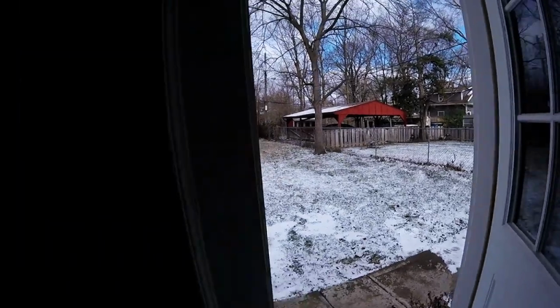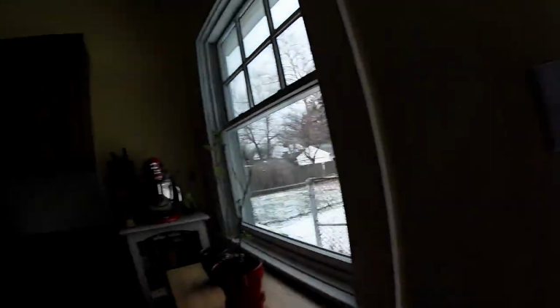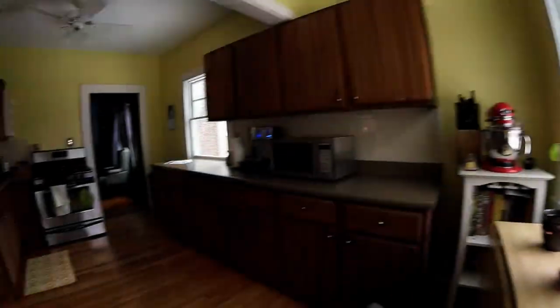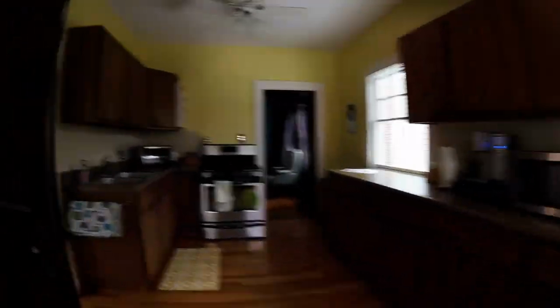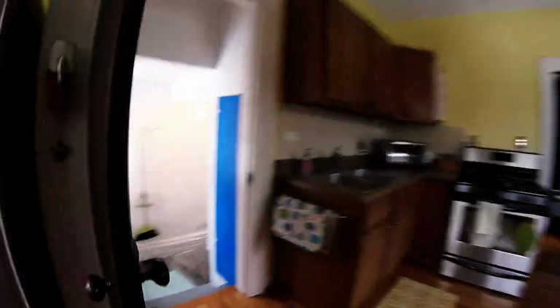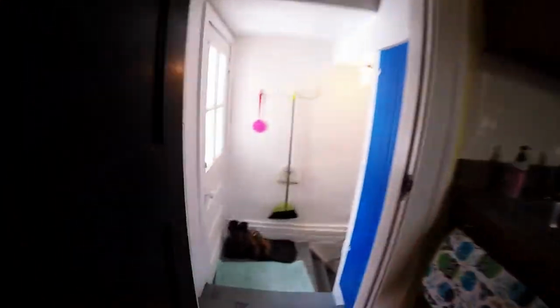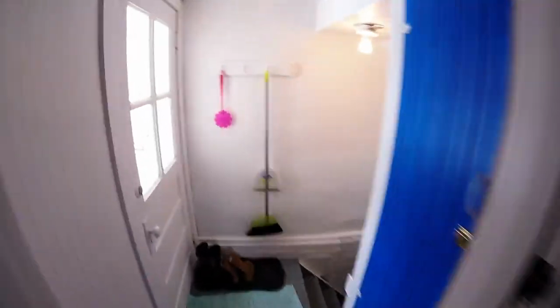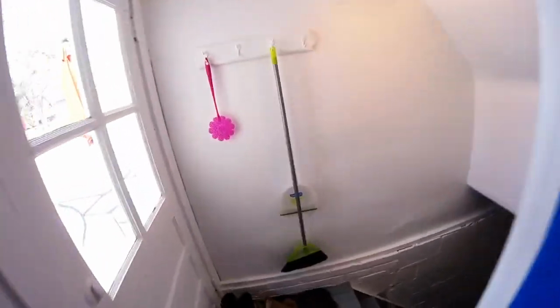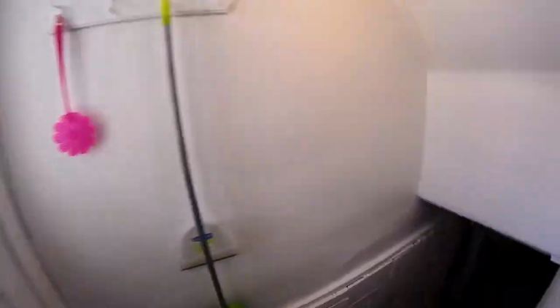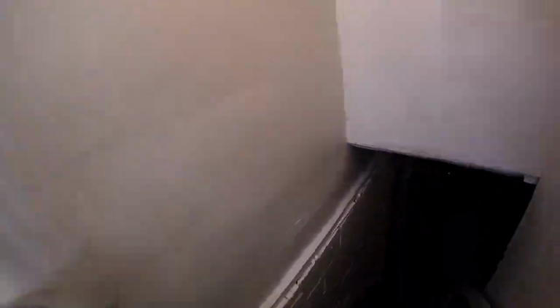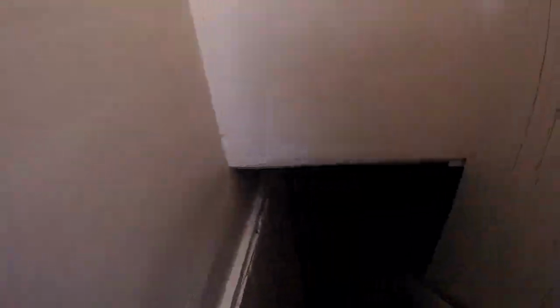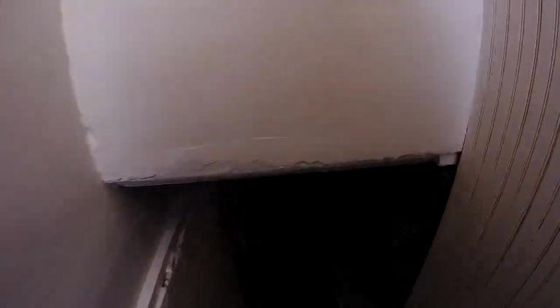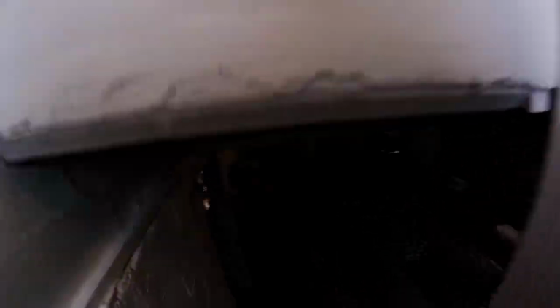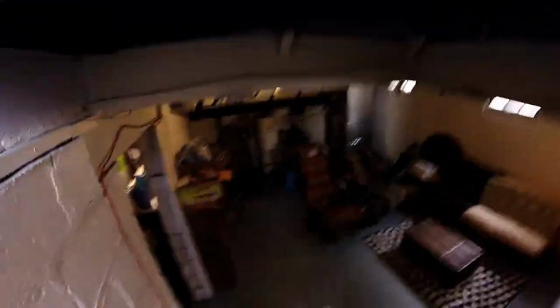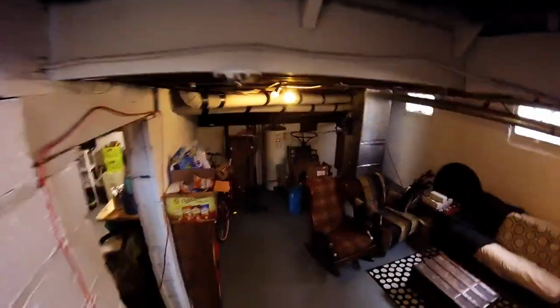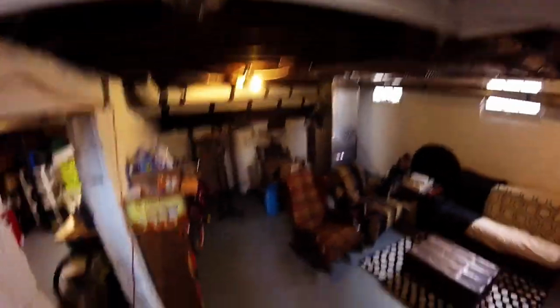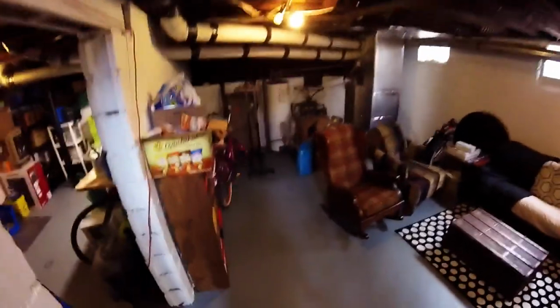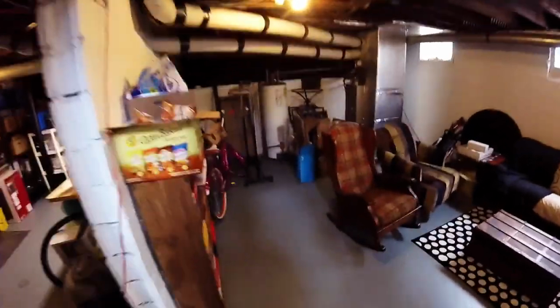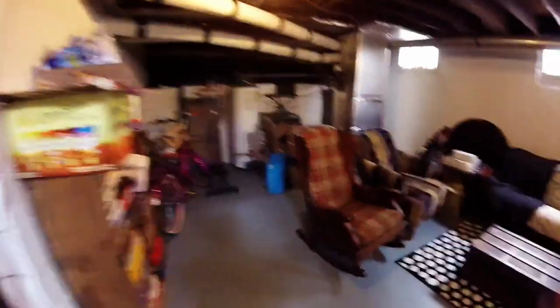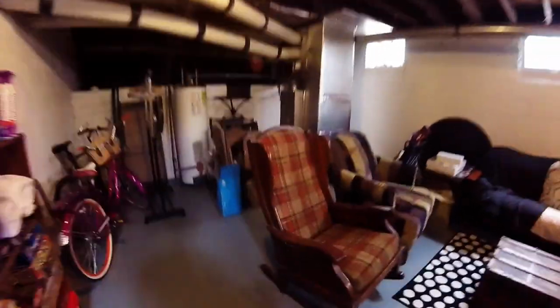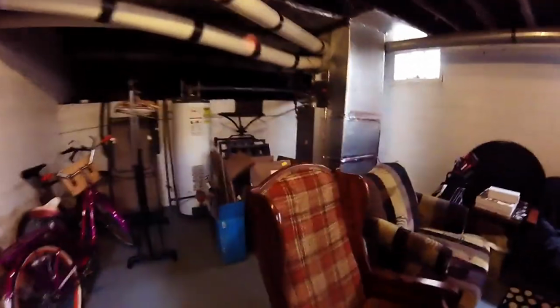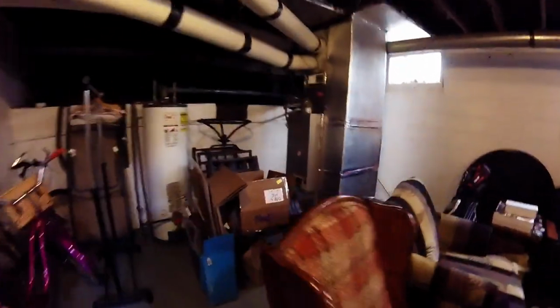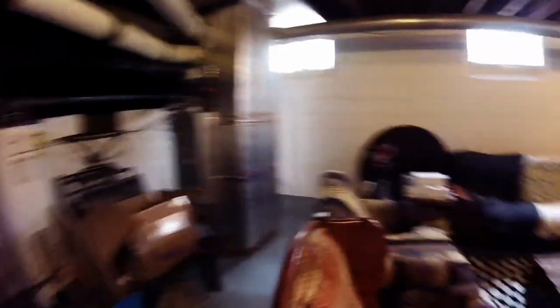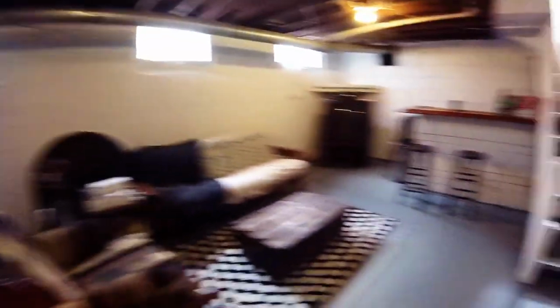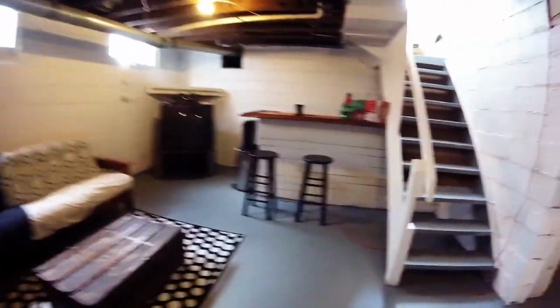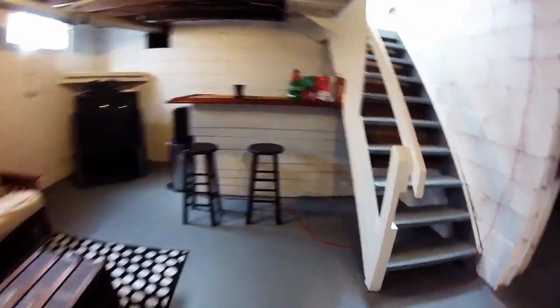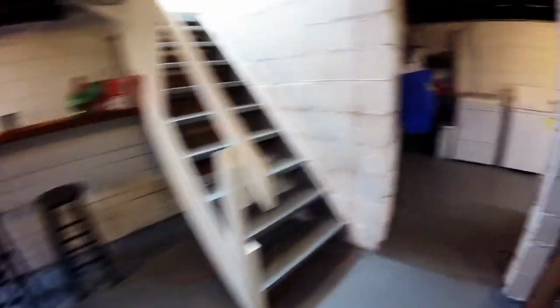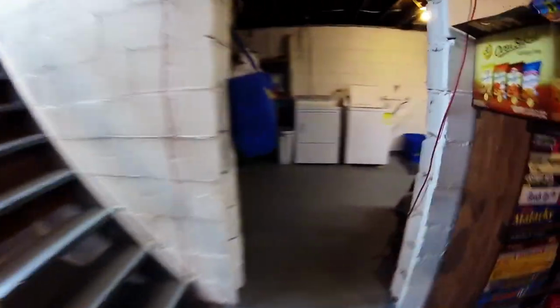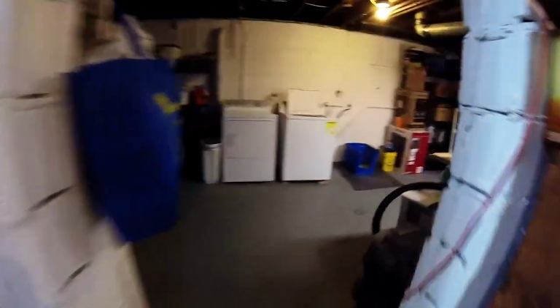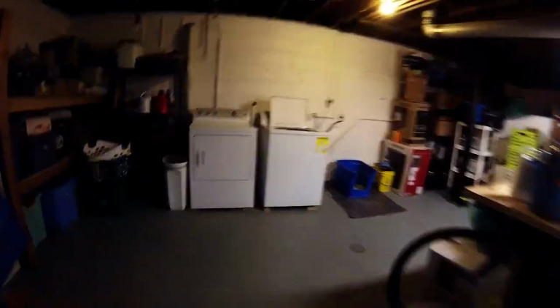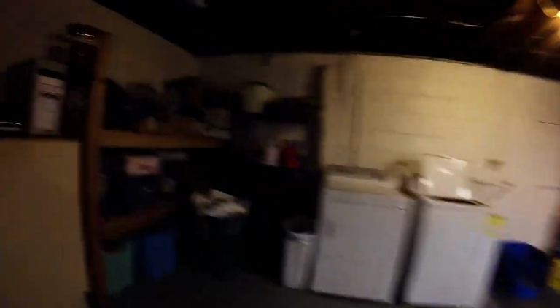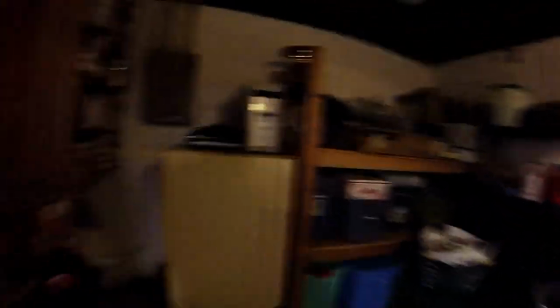Coming back in the home, we're going to head down to the basement. Unfinished basement. The furnace, the AC, the hot water heater, all the electrical was updated all within 10 years. Awesome bar, a room to tinker in, washer and dryer.